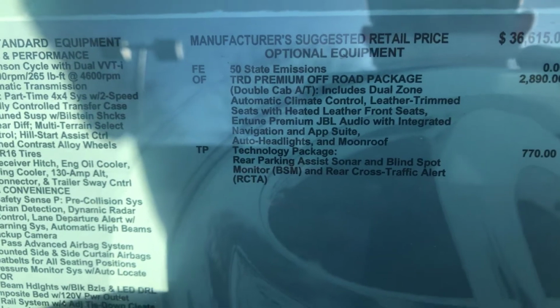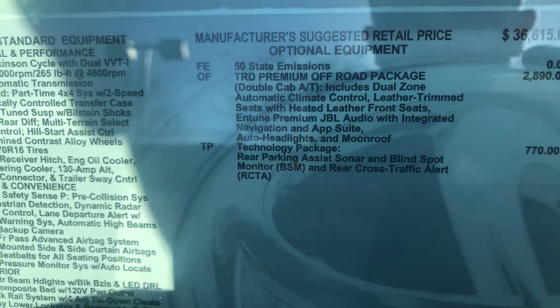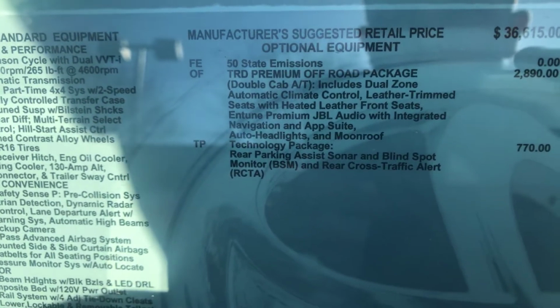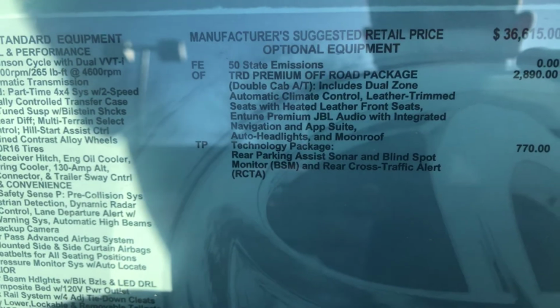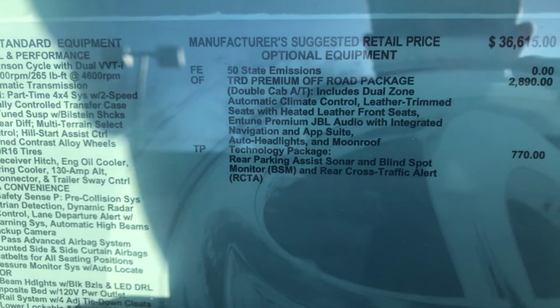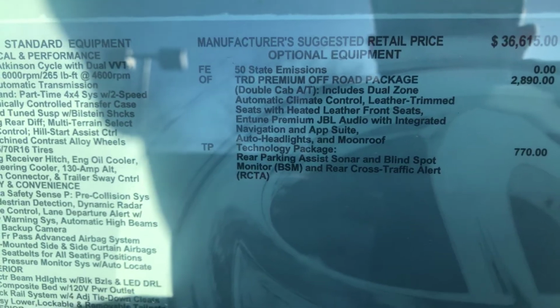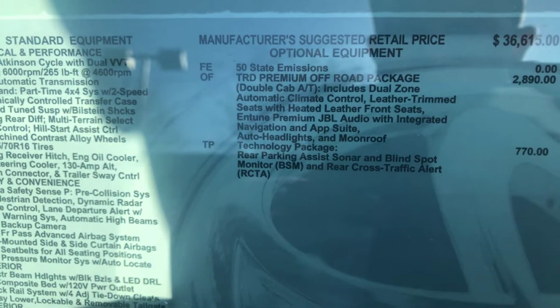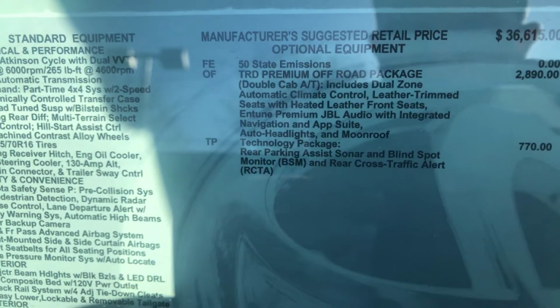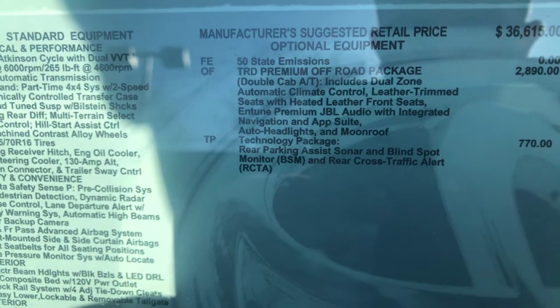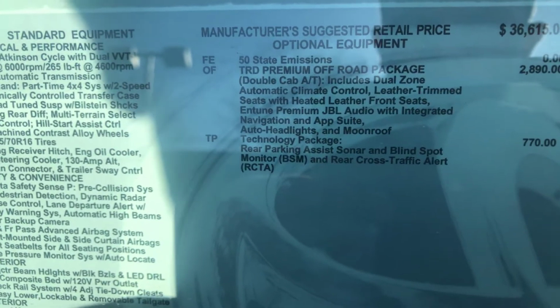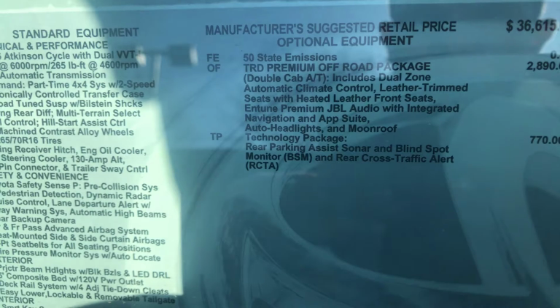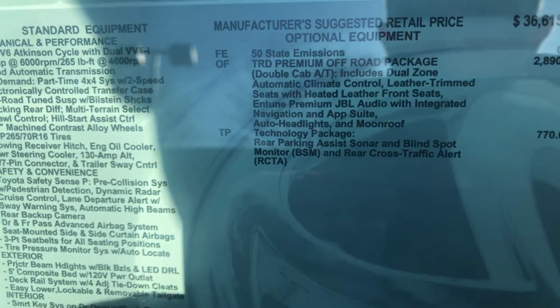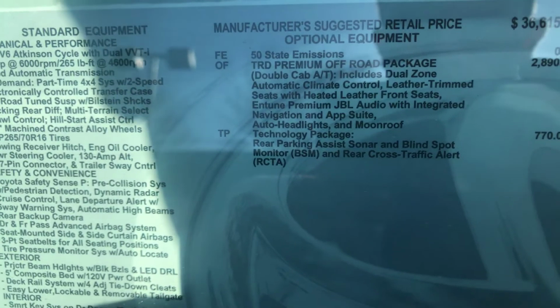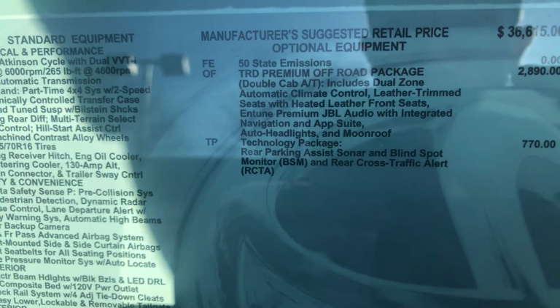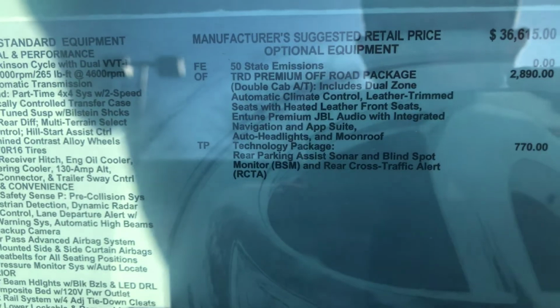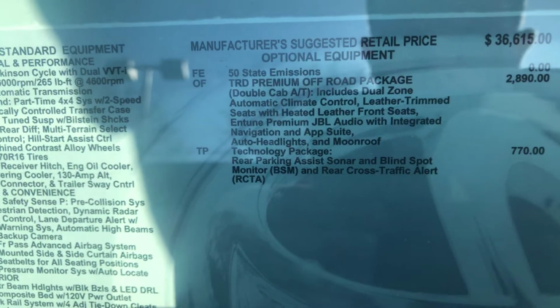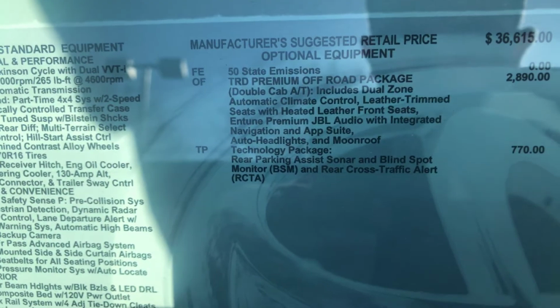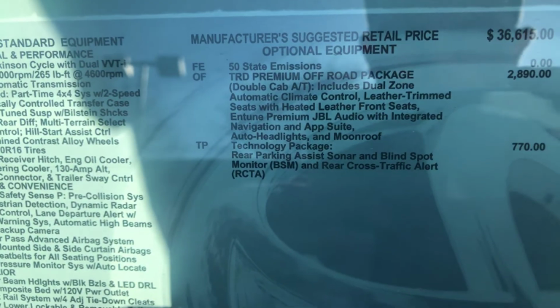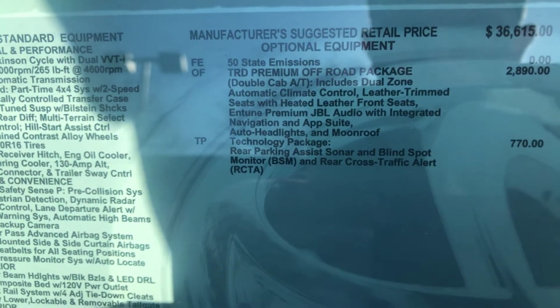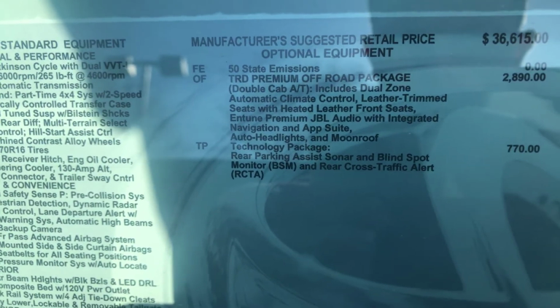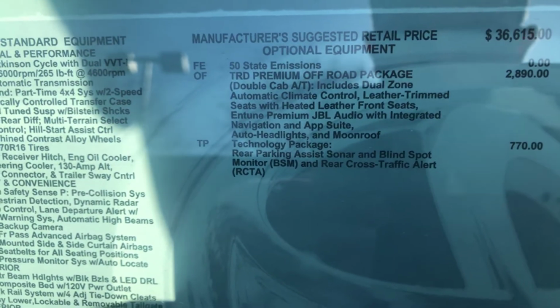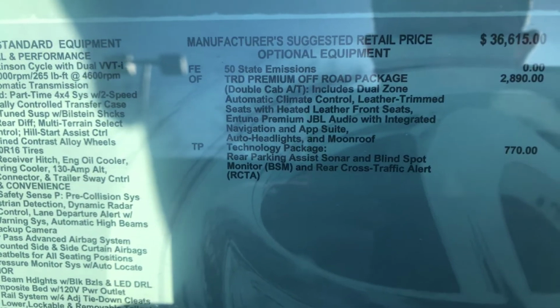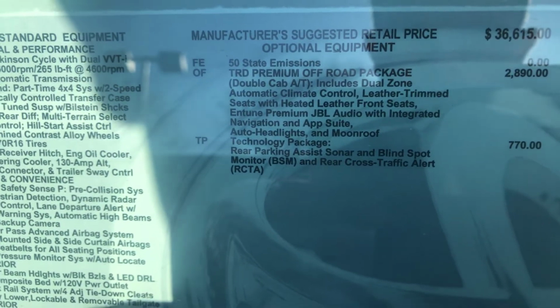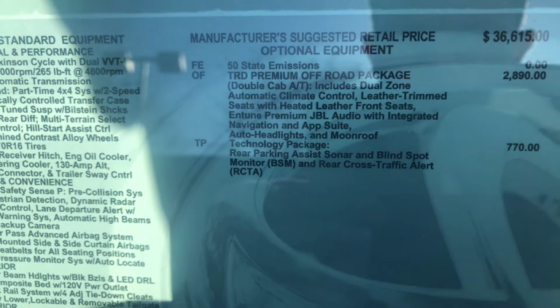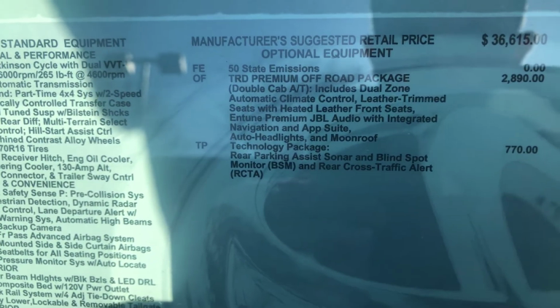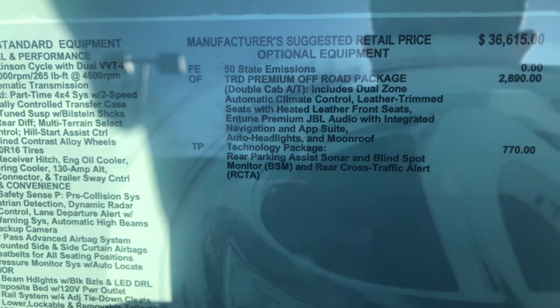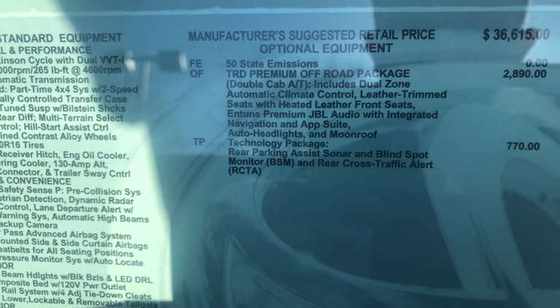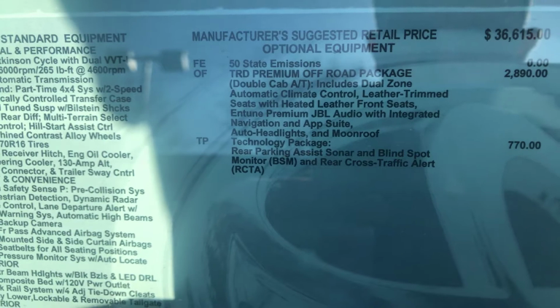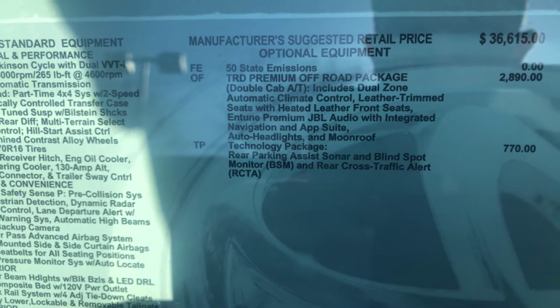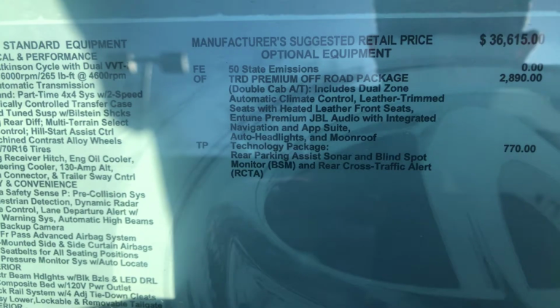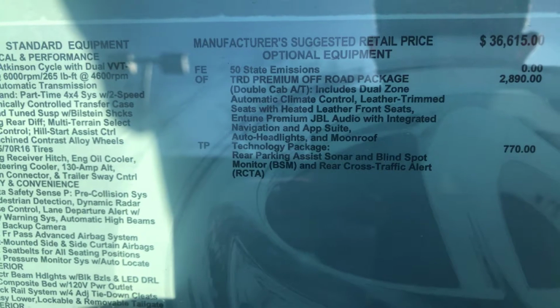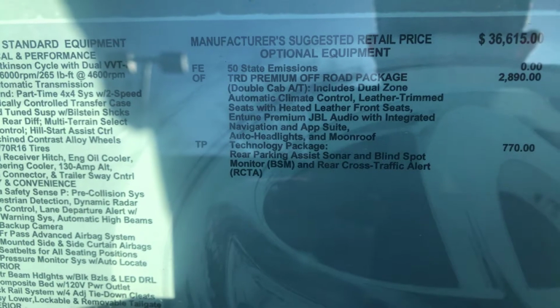This one is a 4x4 and it has both the TRD Premium Off-Road Package, which gets you leather seats, heated seats, JBL speakers, and a moonroof.